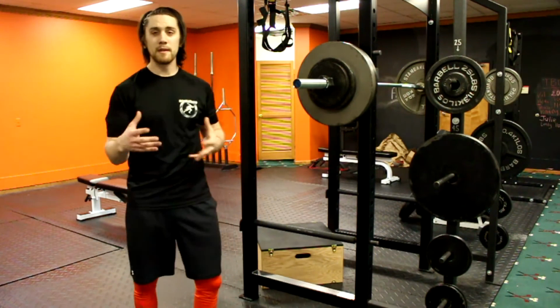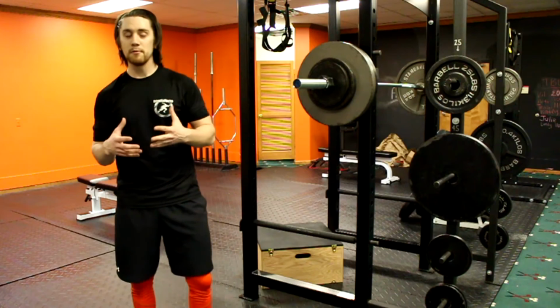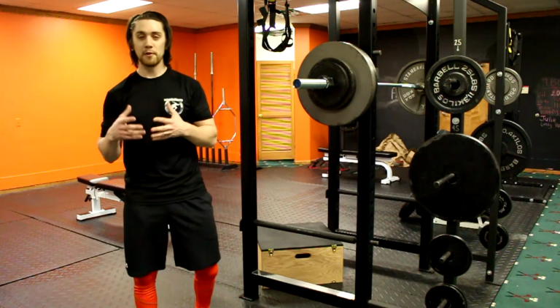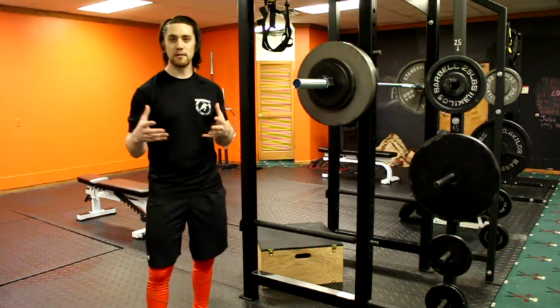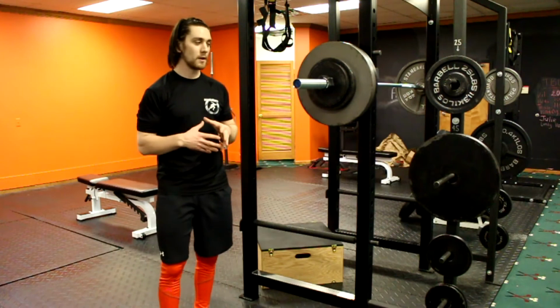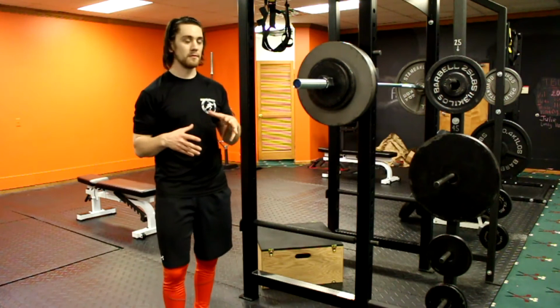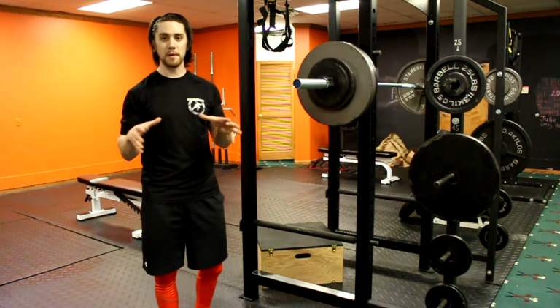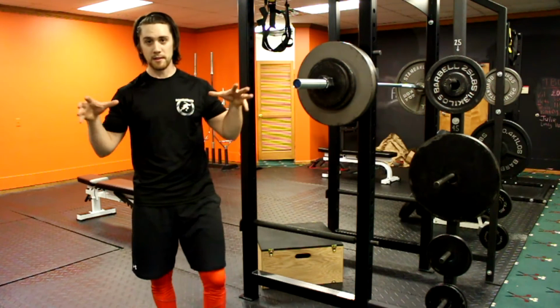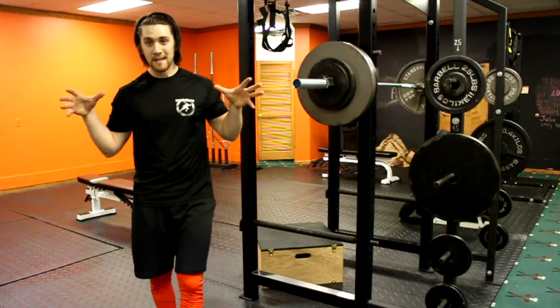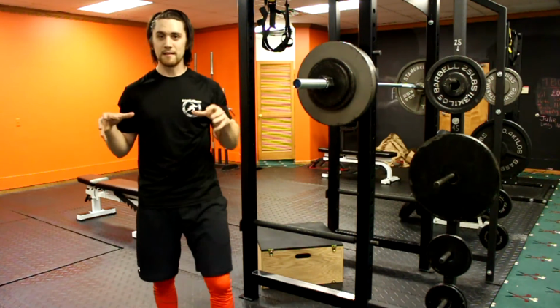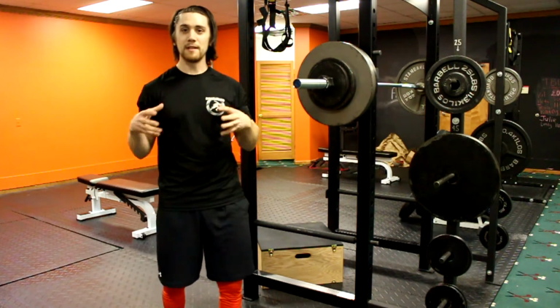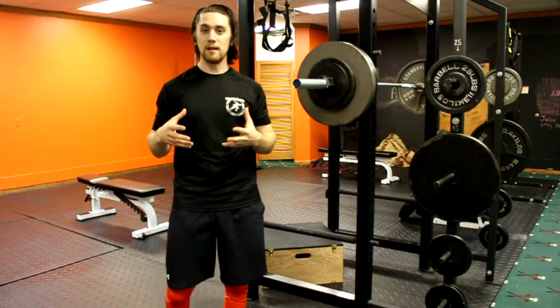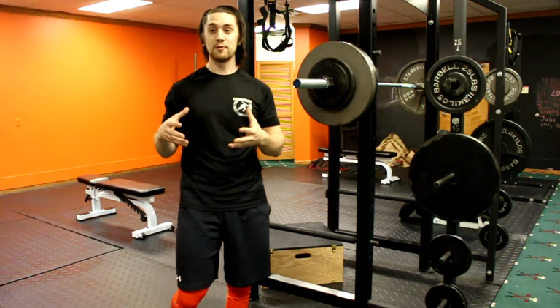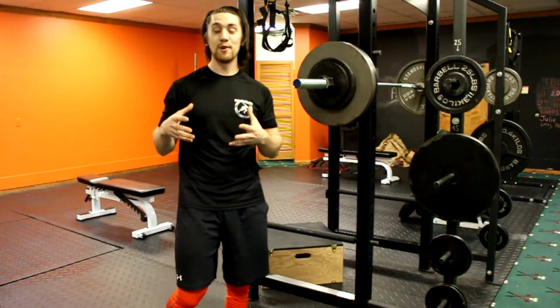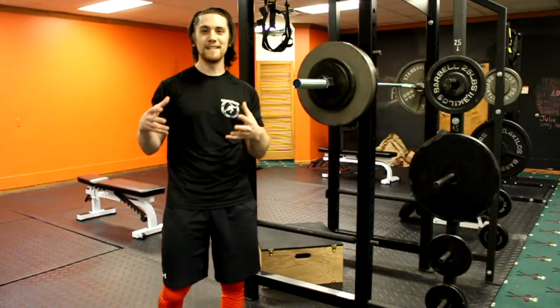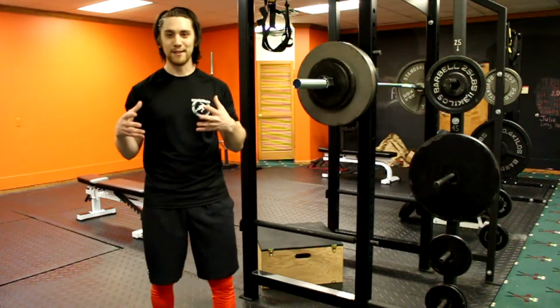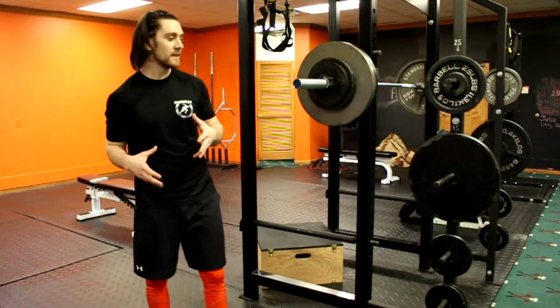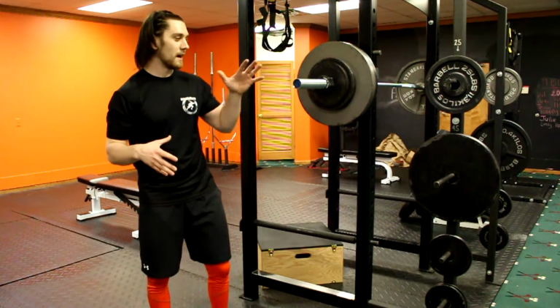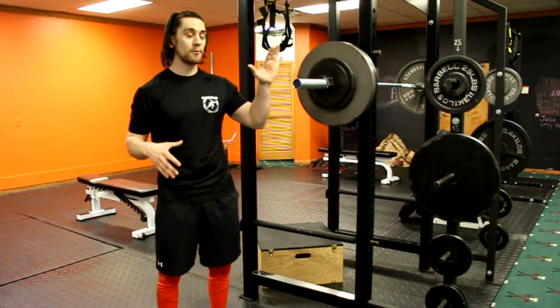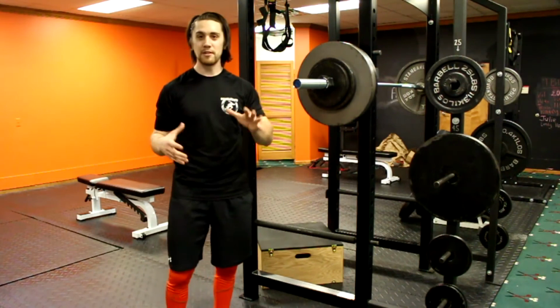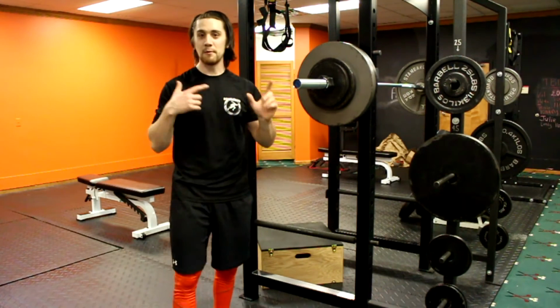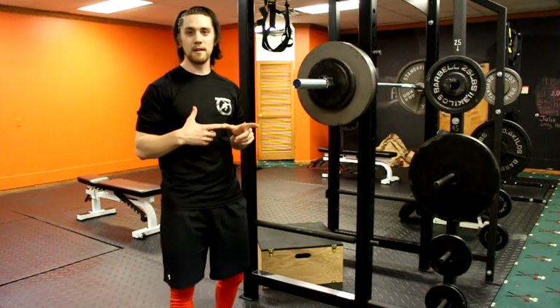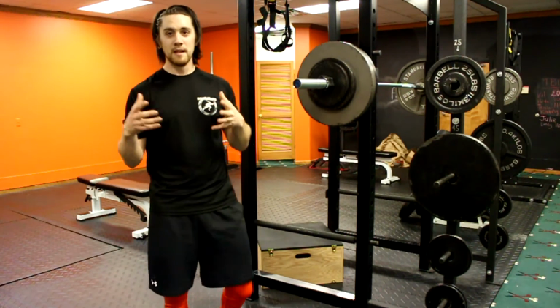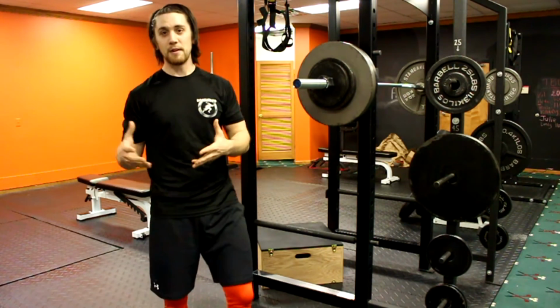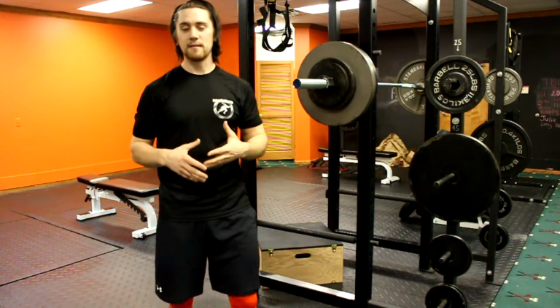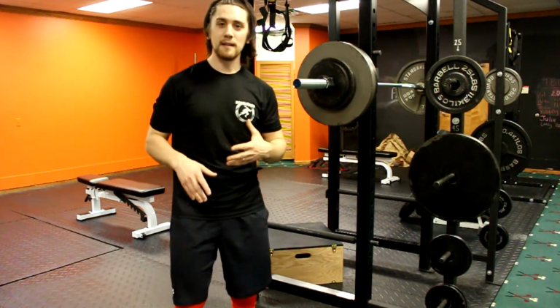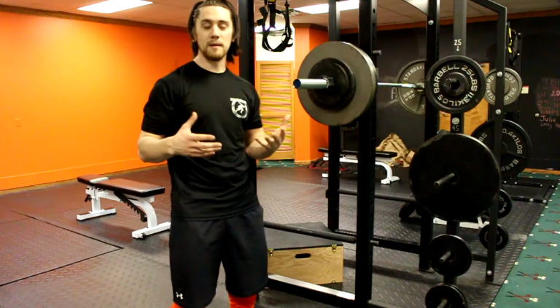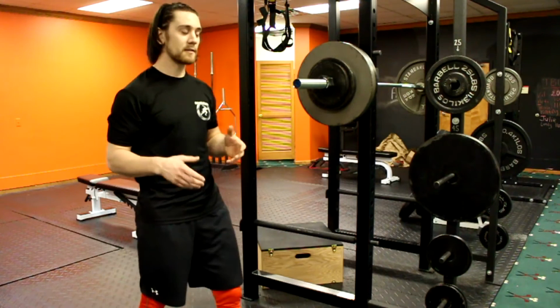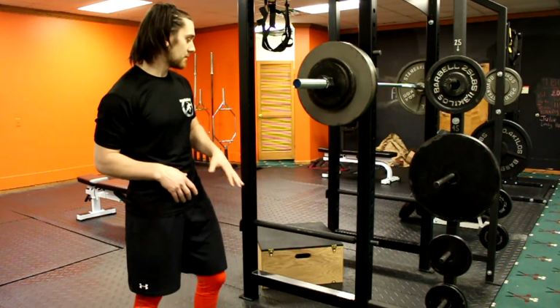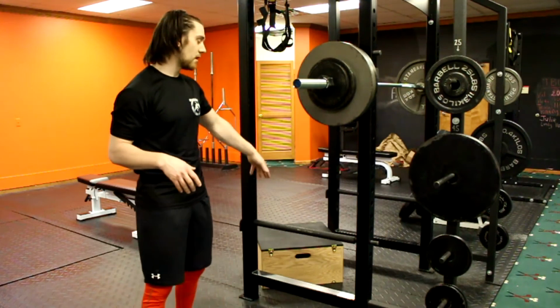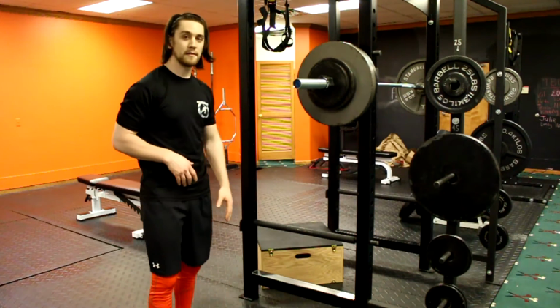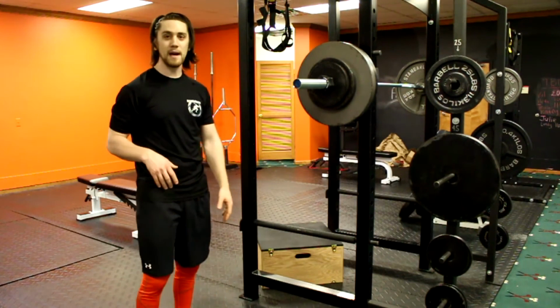Same thing too, if you're just a girl who wants to develop nice, strong, and tight glutes, the squat variation we're about to cover is great for that. It's a box squat, so we're going to sit all the way down to the box.